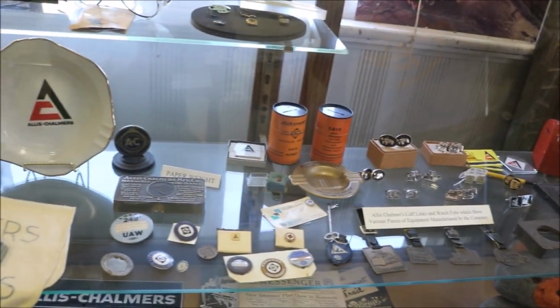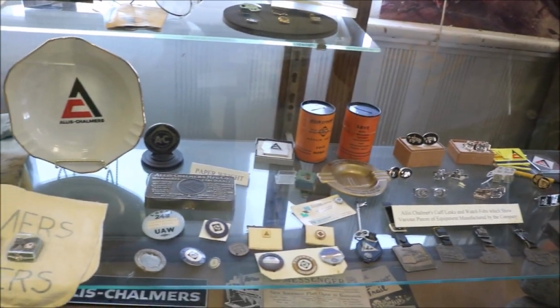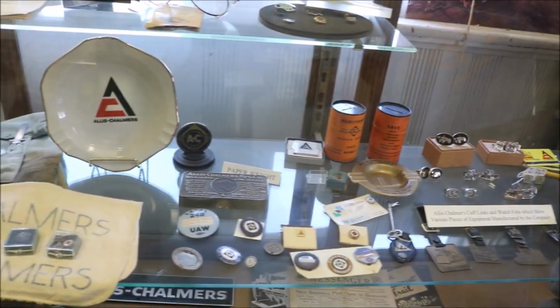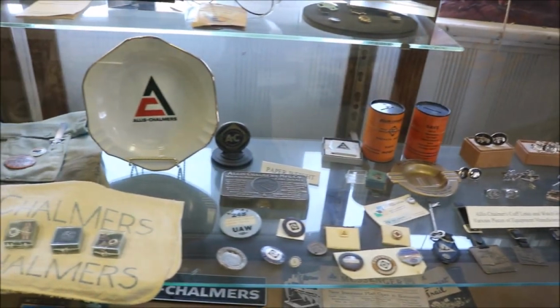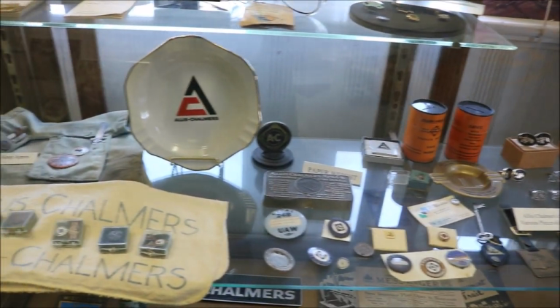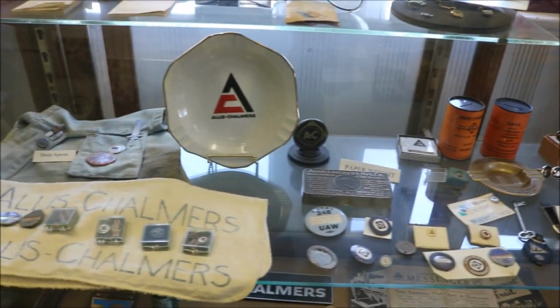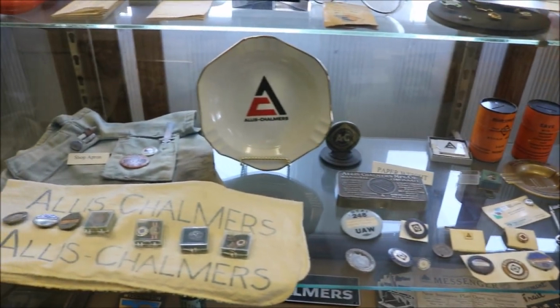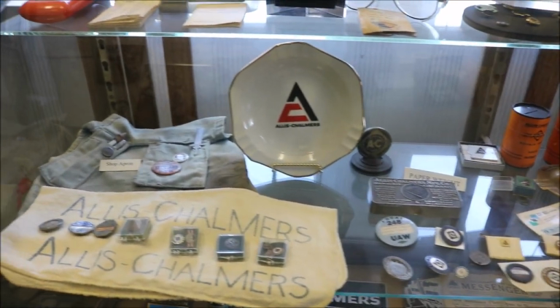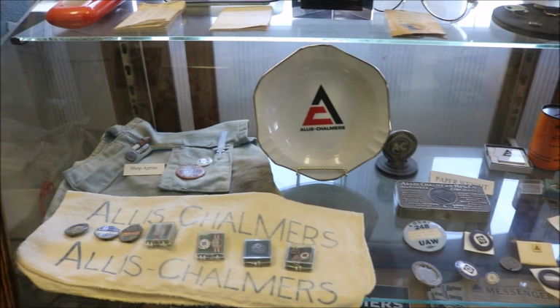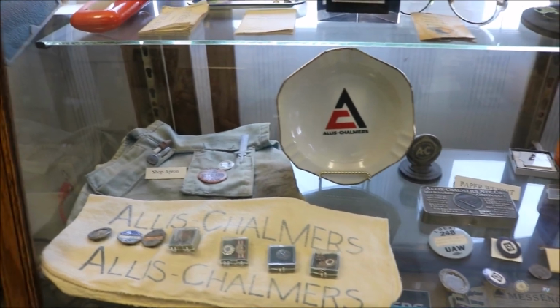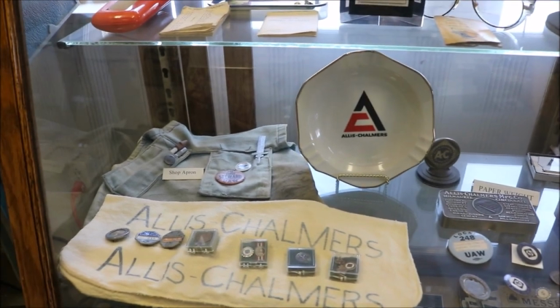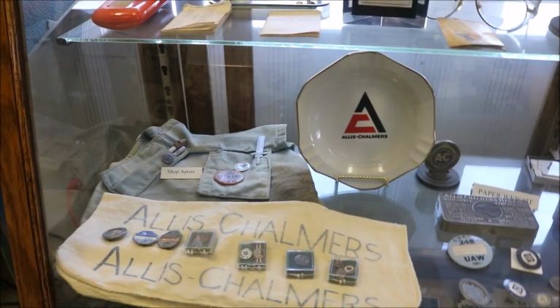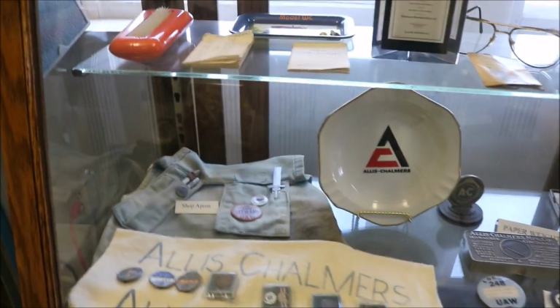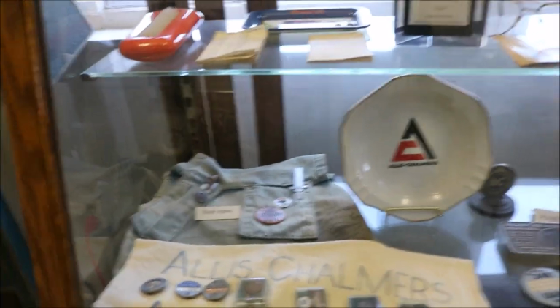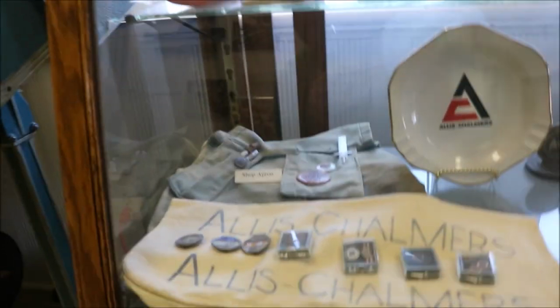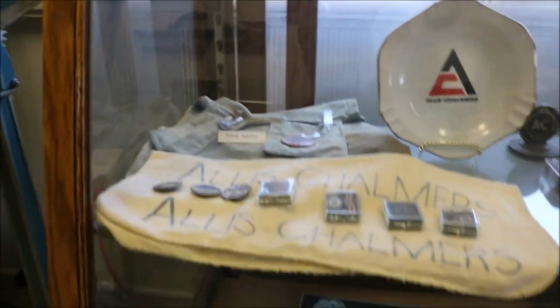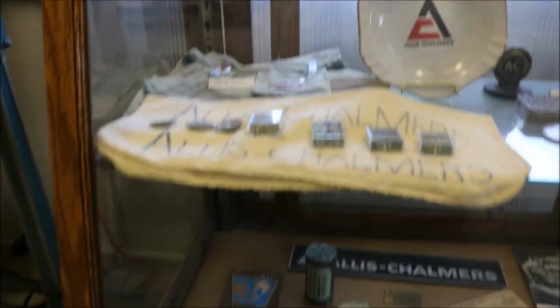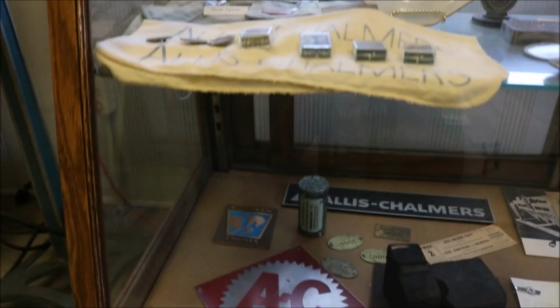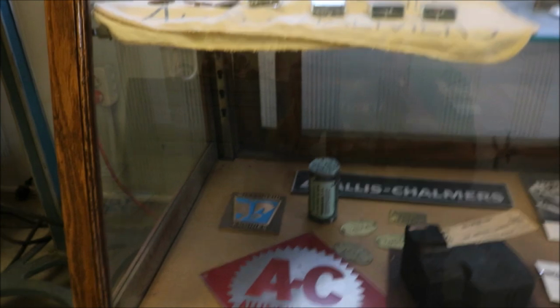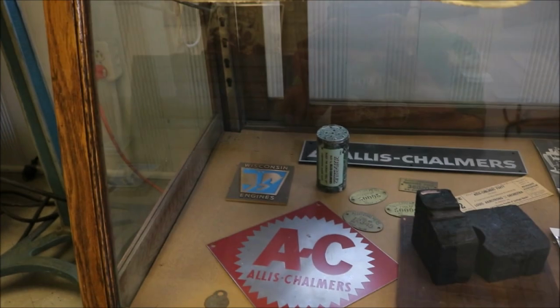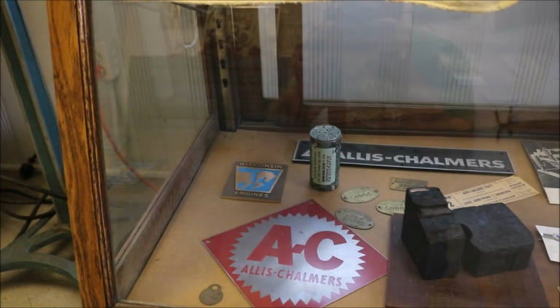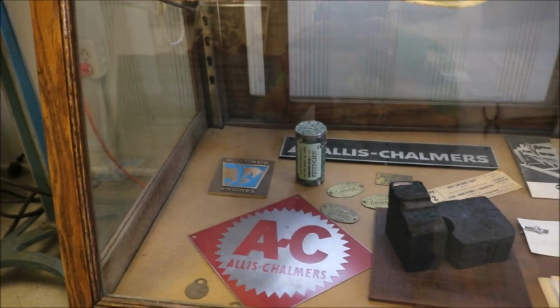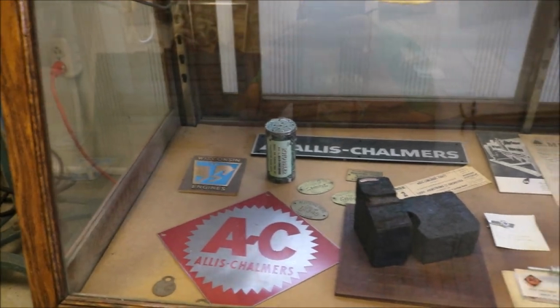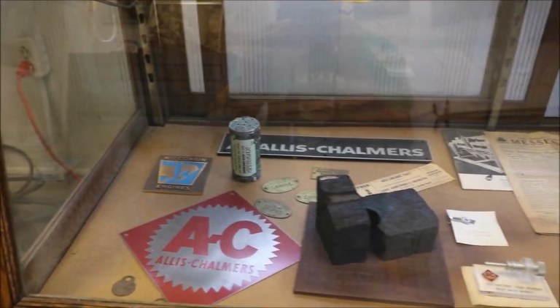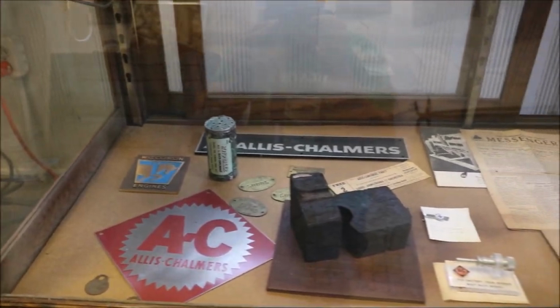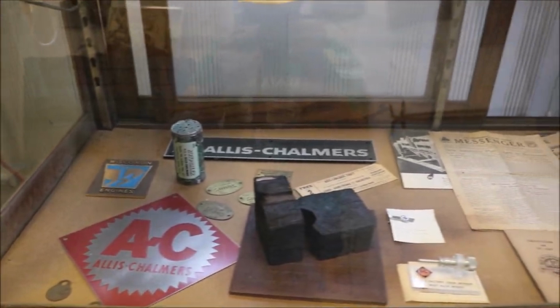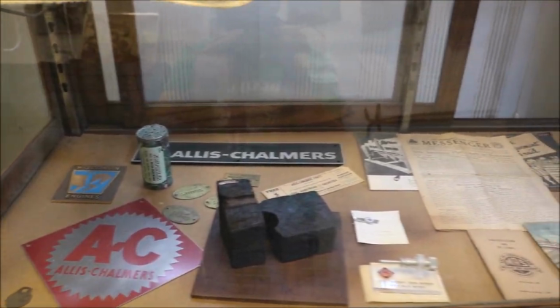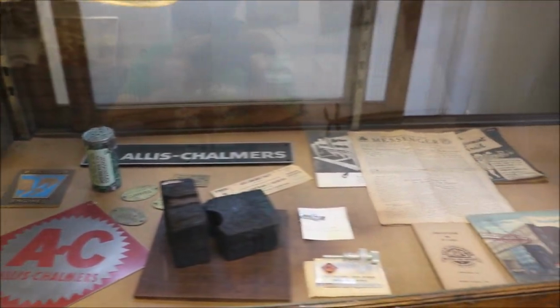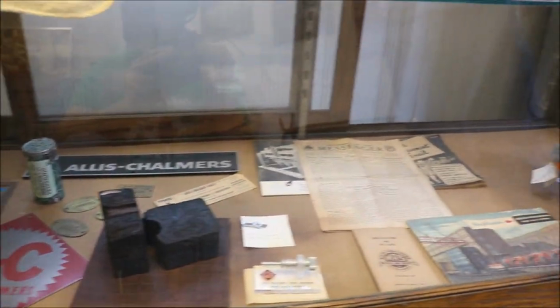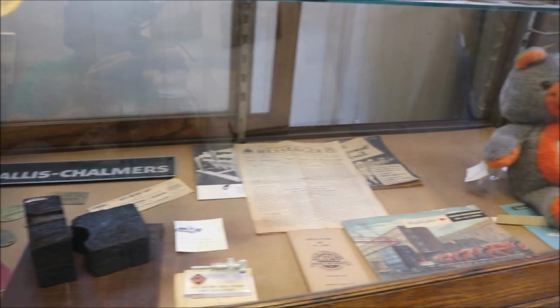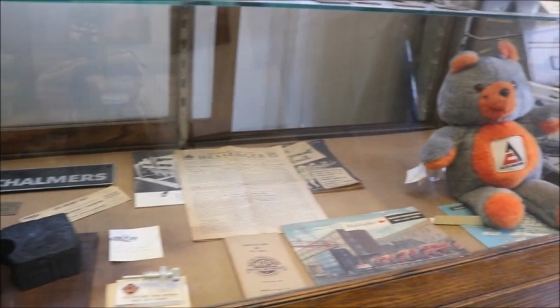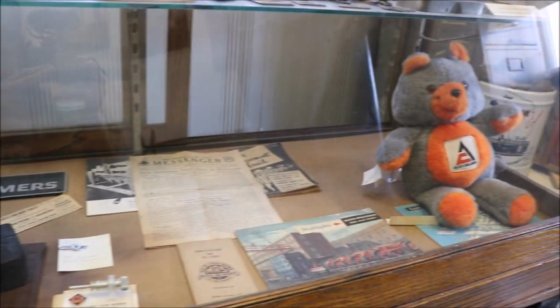You could get anything from an ashtray to a pin with a special stone in it for the many years that you worked. We have some 50-year pins and pins going all the way down to 25 years.